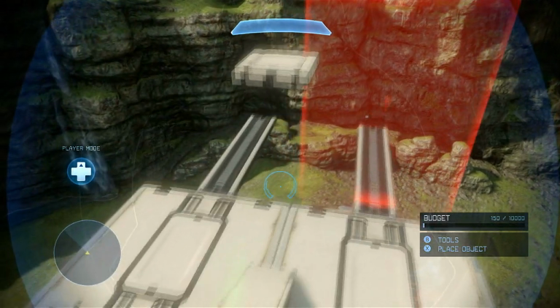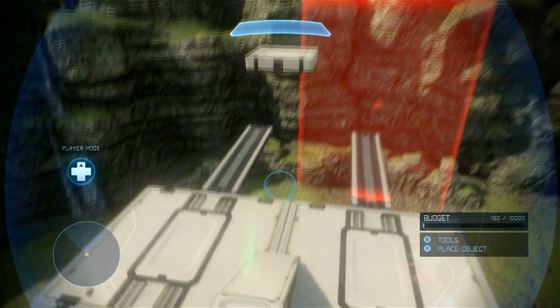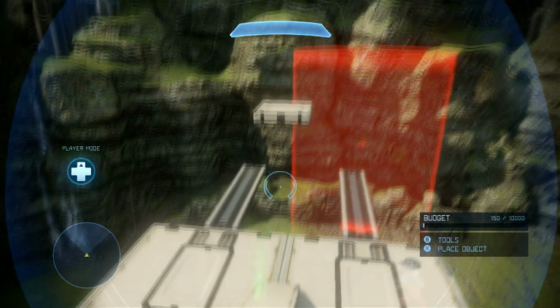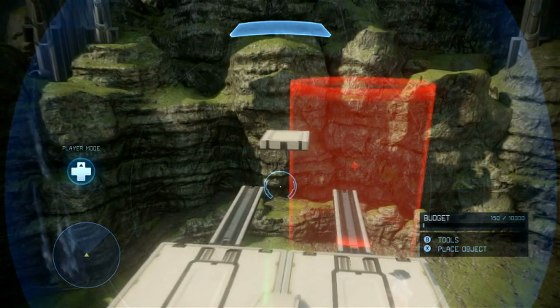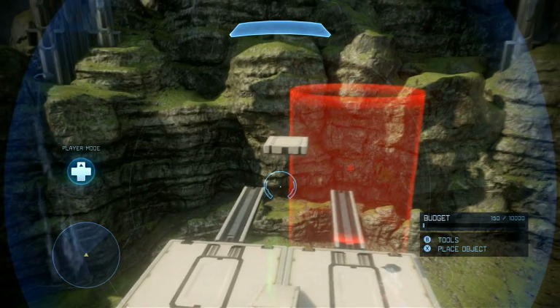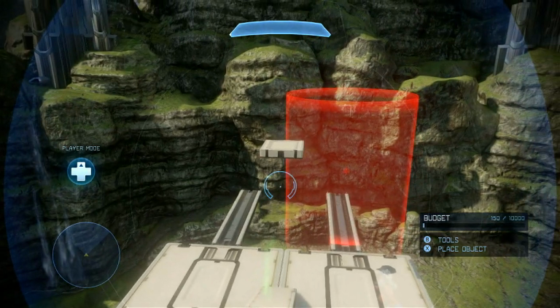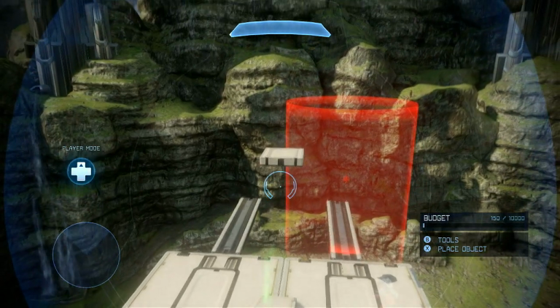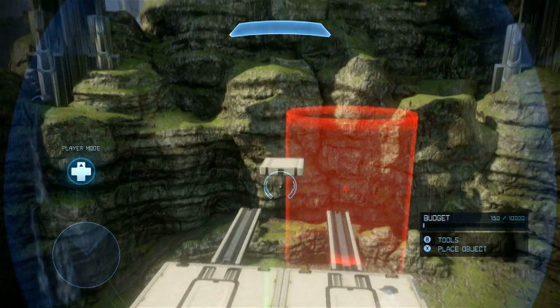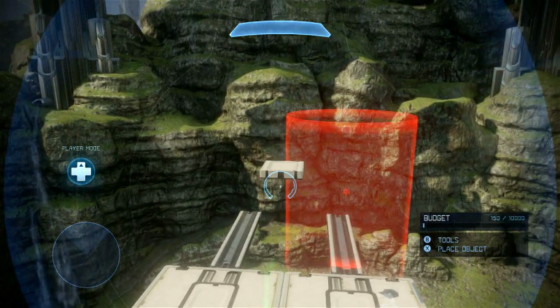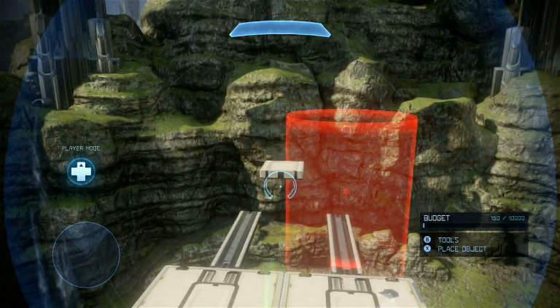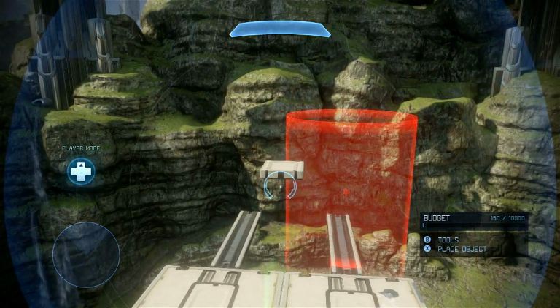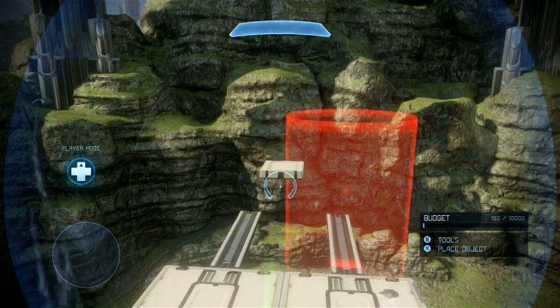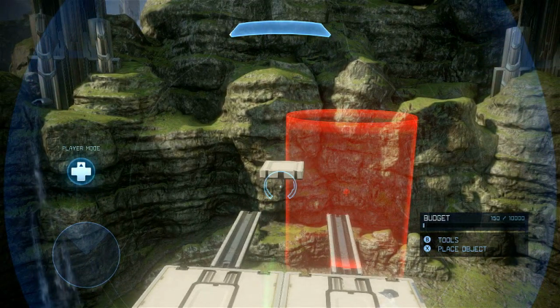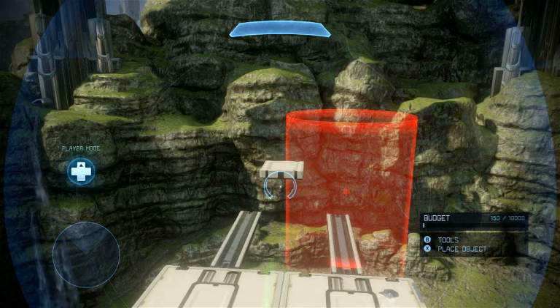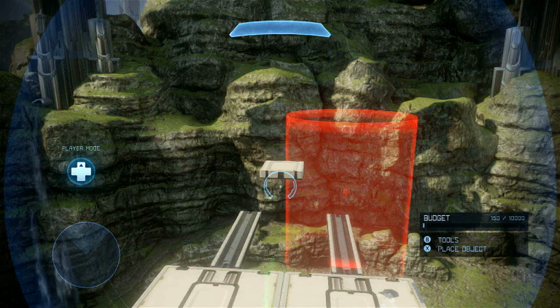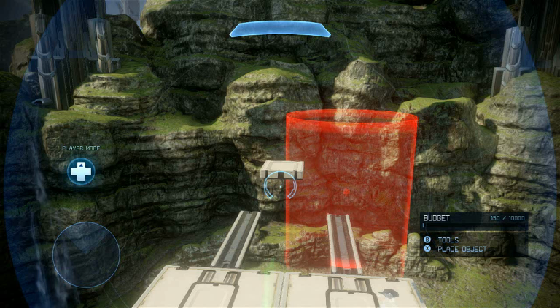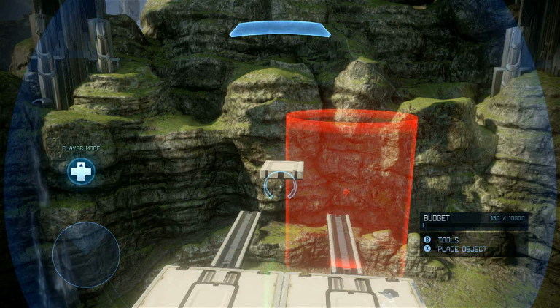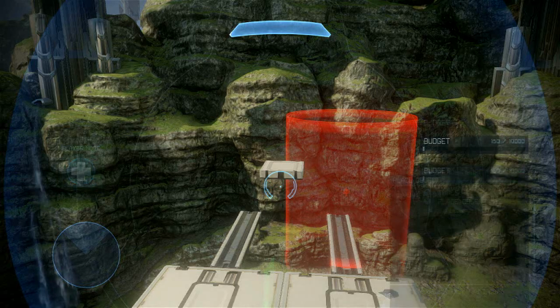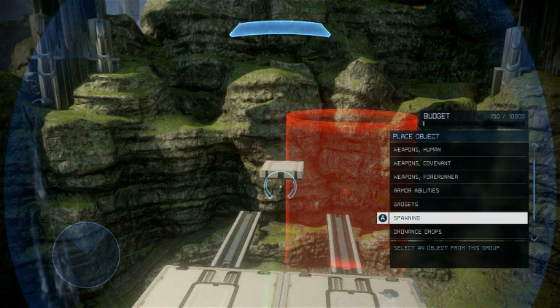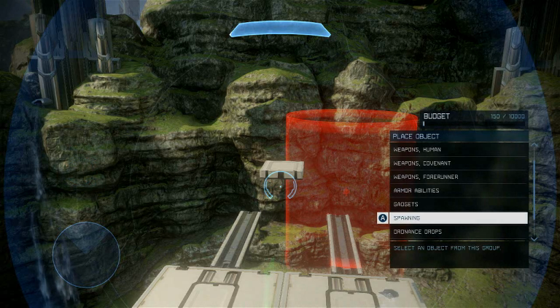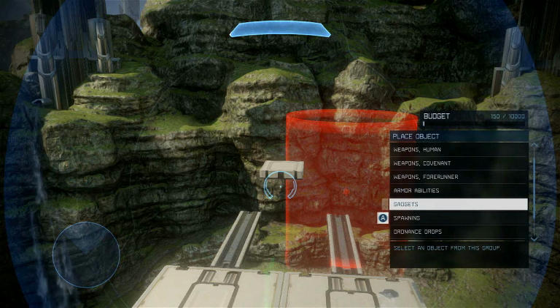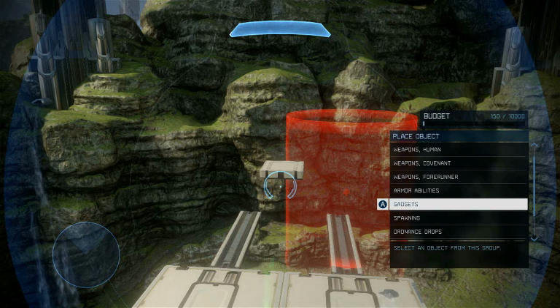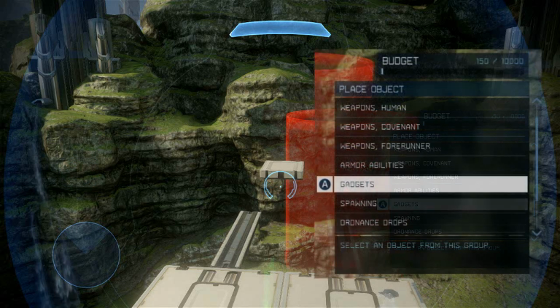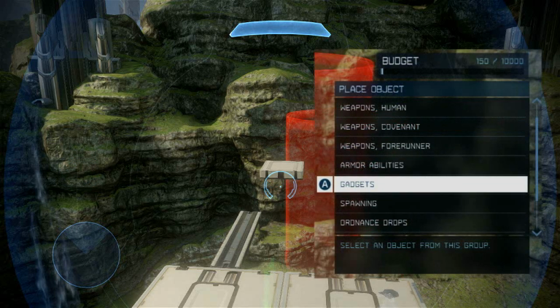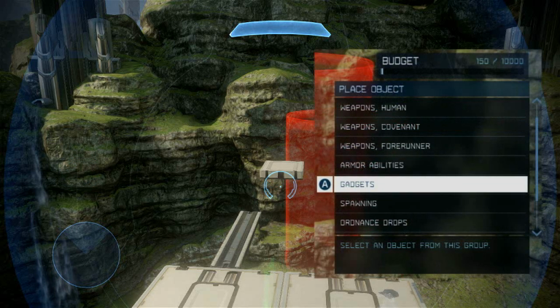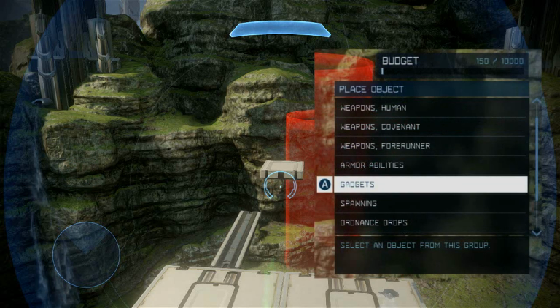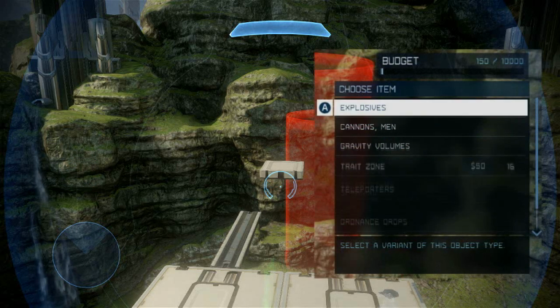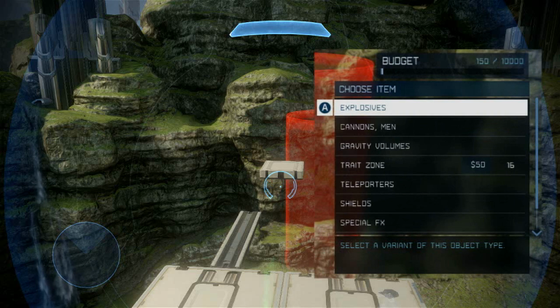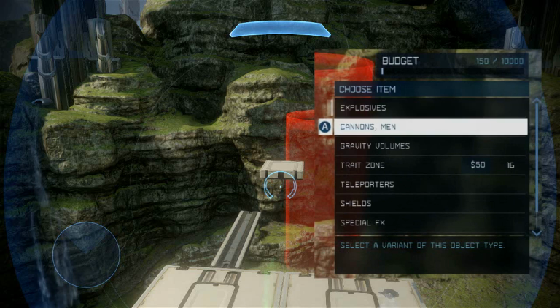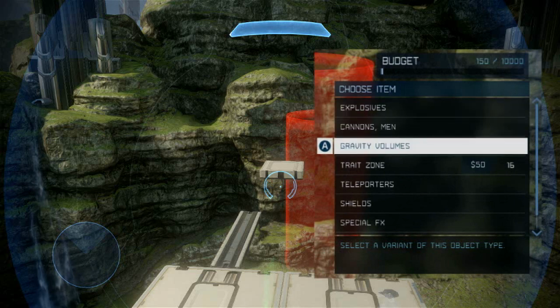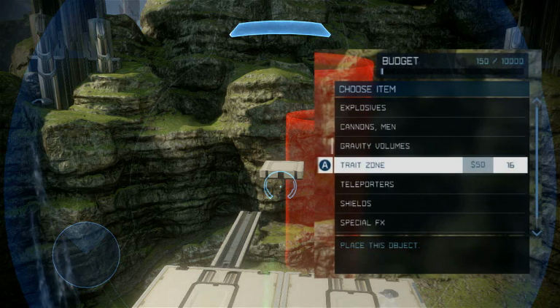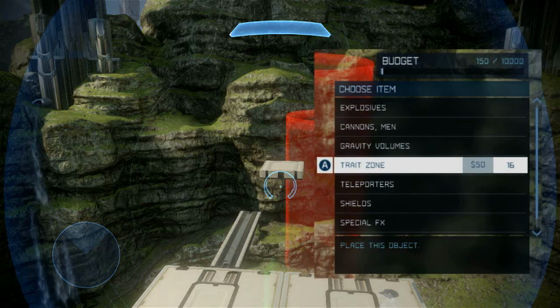Another way of keeping players inside of your level is to use a ceiling to prevent players from using the jetpack to leave the map. This can be done in Halo 4 by using a trait zone along the top of your map. To place a trait zone, select the gadgets category from the object menu.